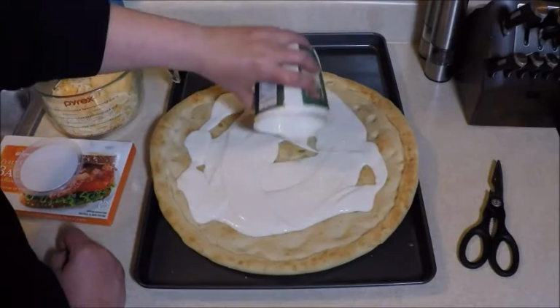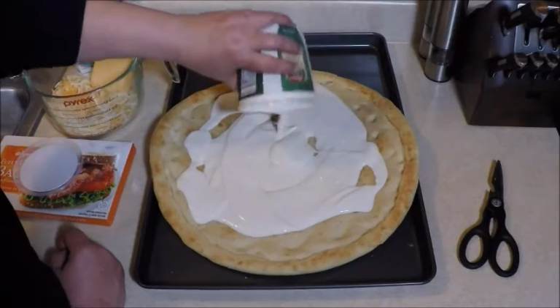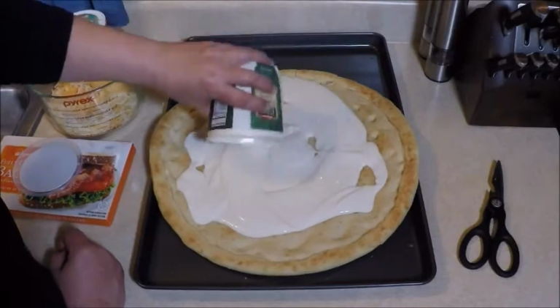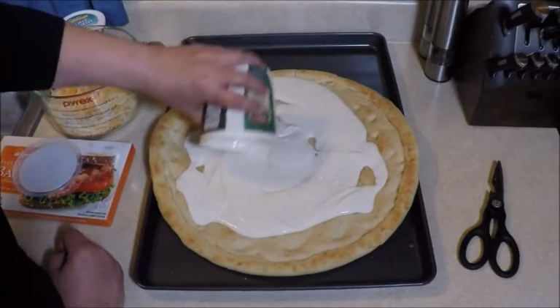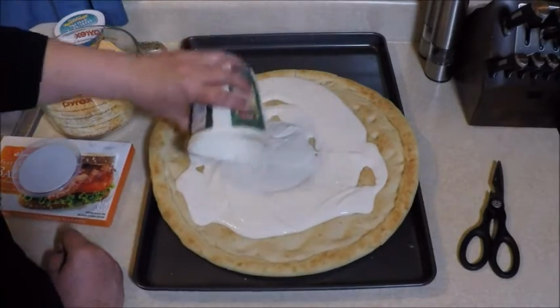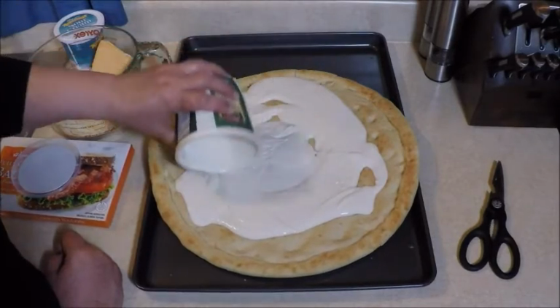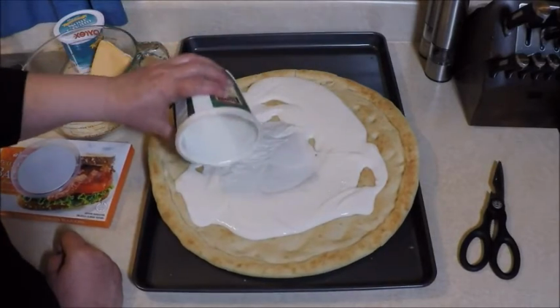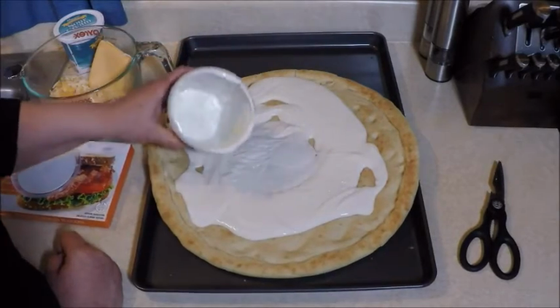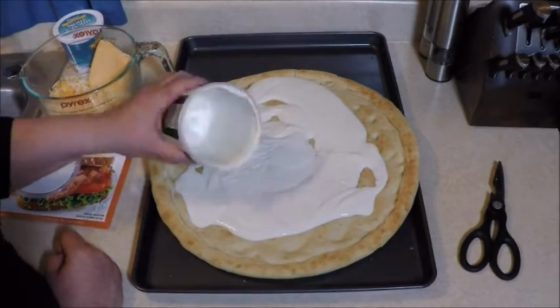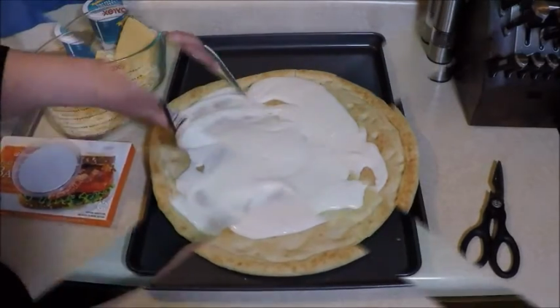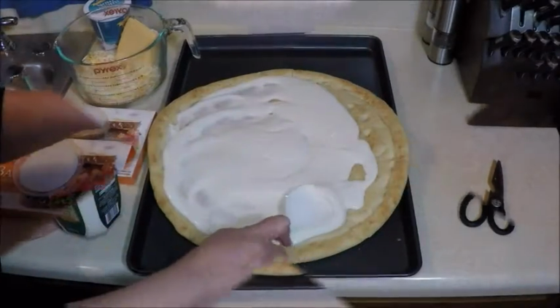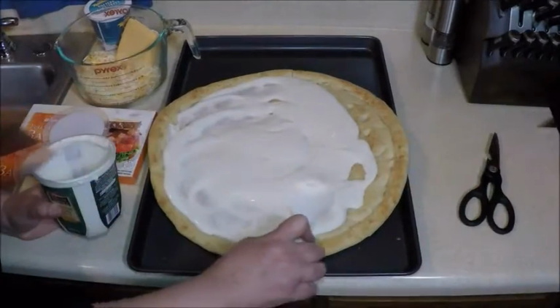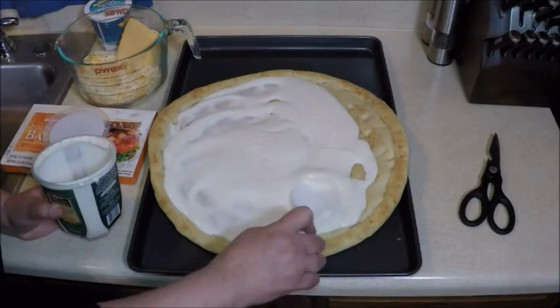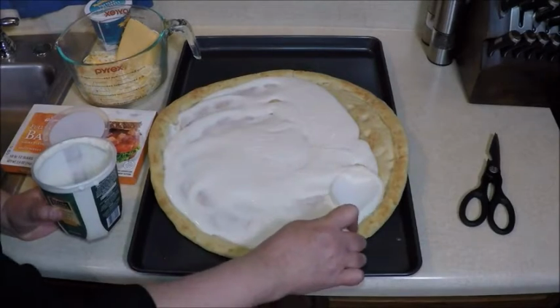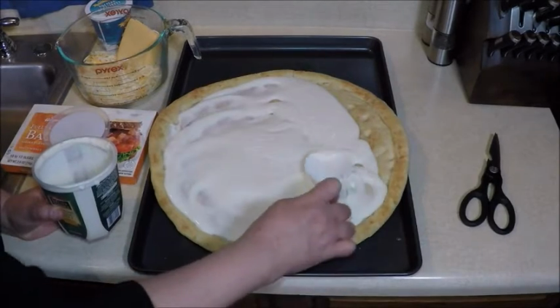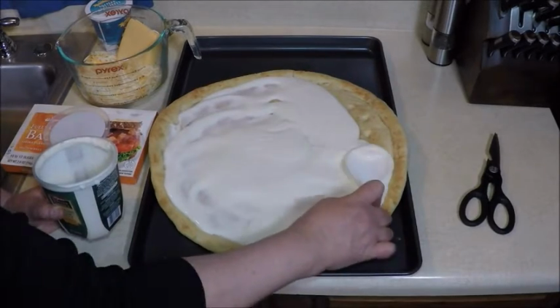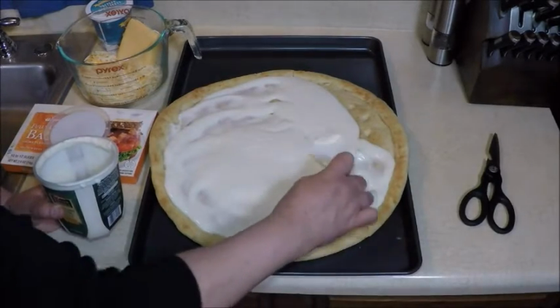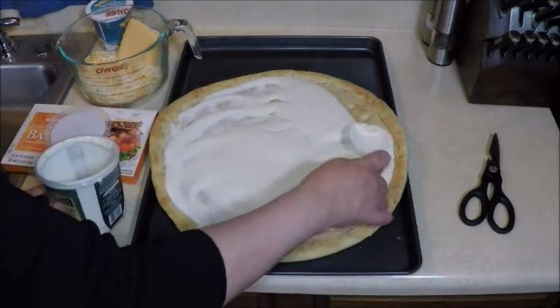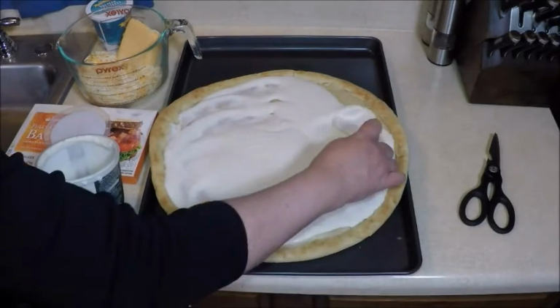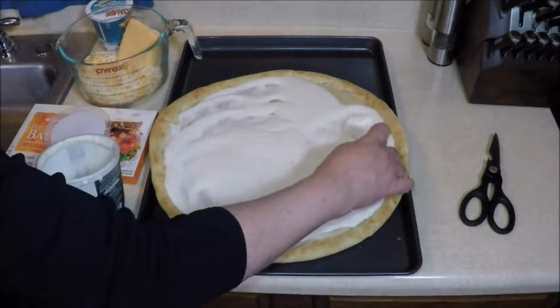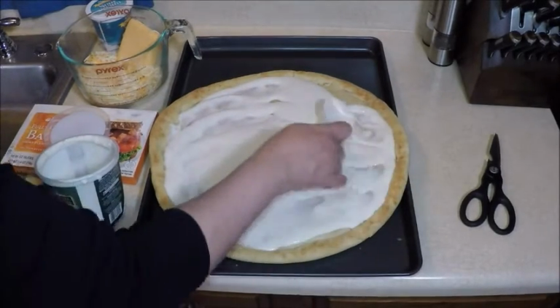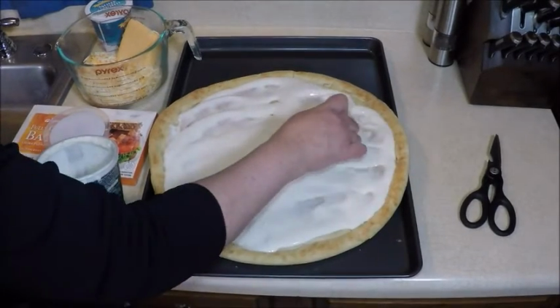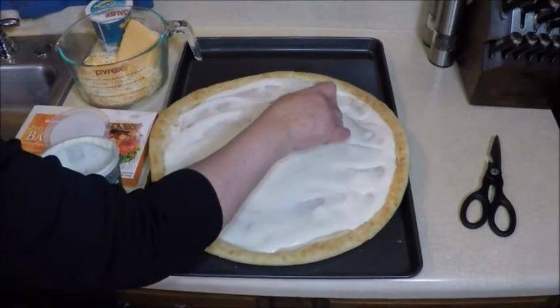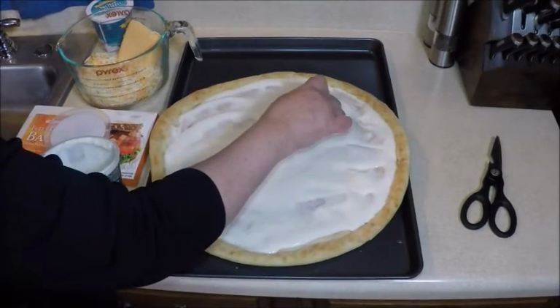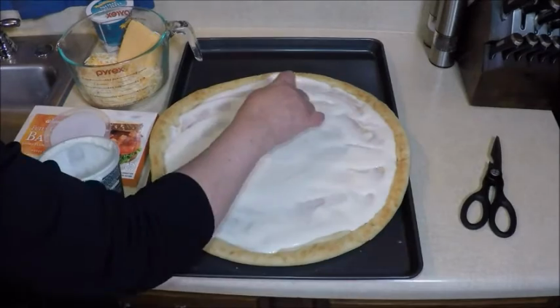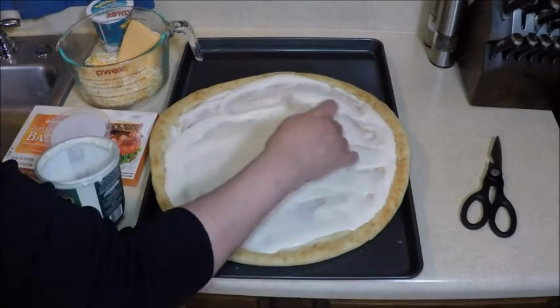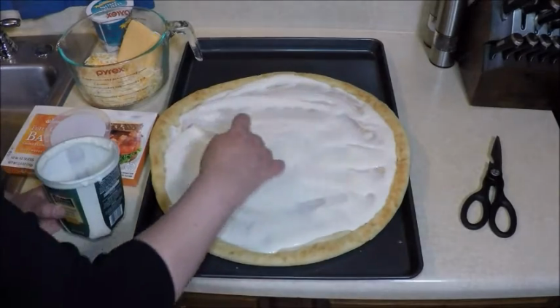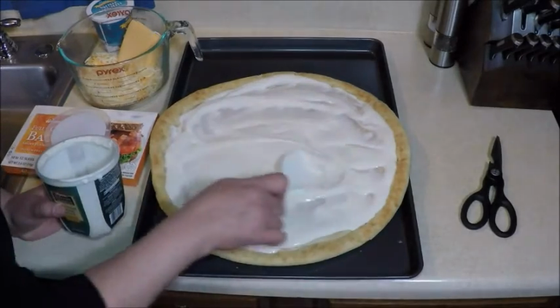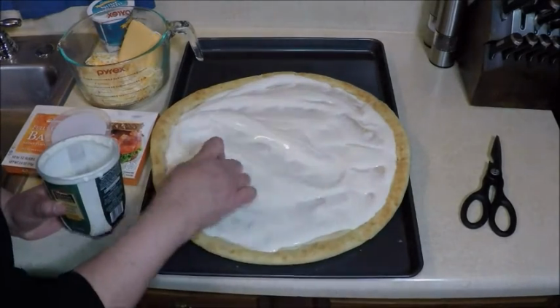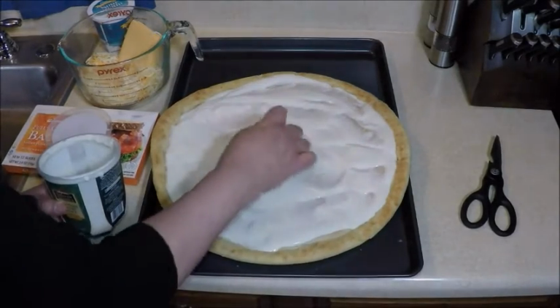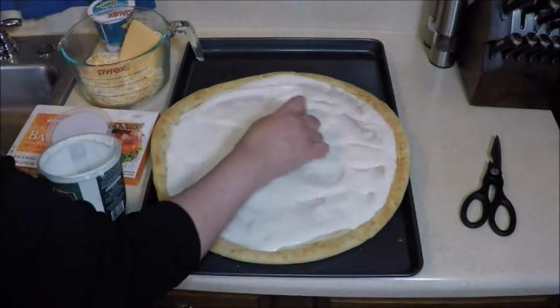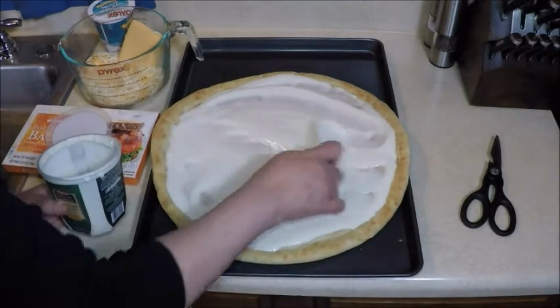Yes, I'm going to use the whole container. I'm going to spread the sauce out to the edge so you have a little crust on the edge, but cover it with the cream sauce and spread it out evenly.